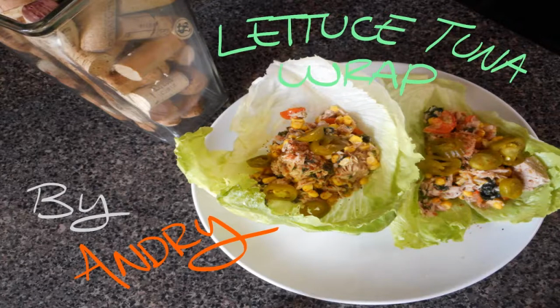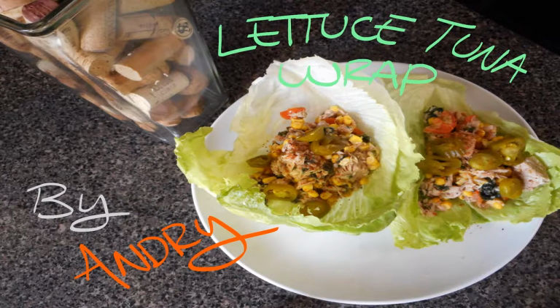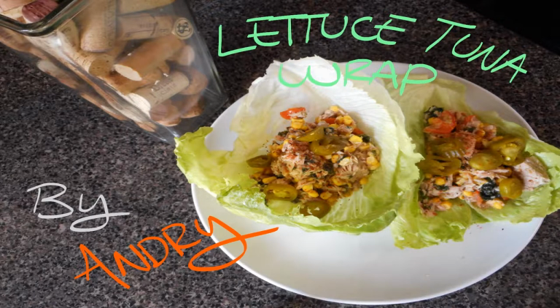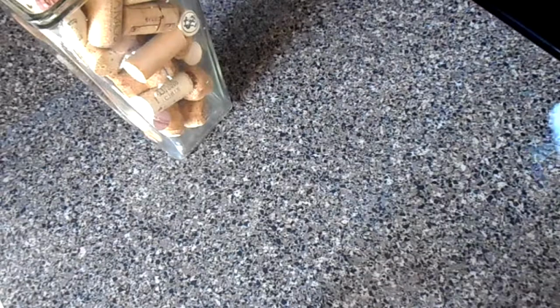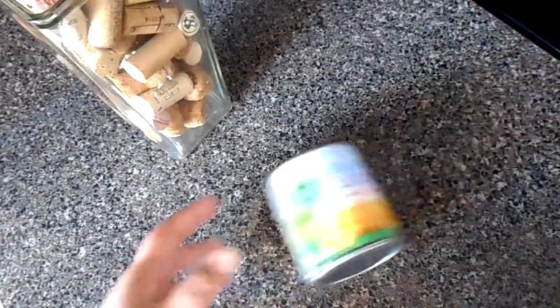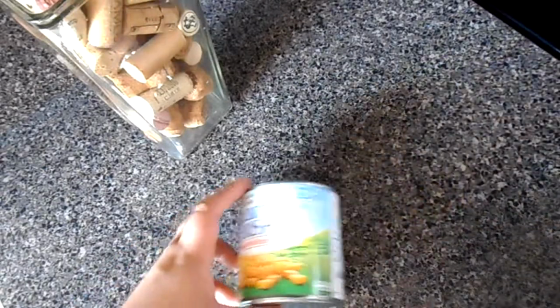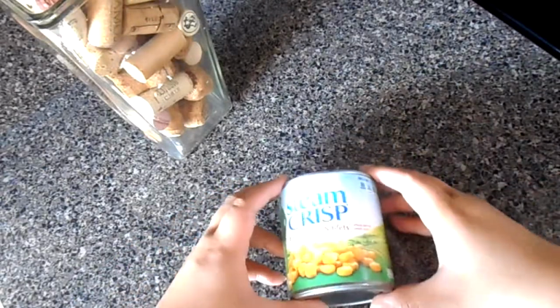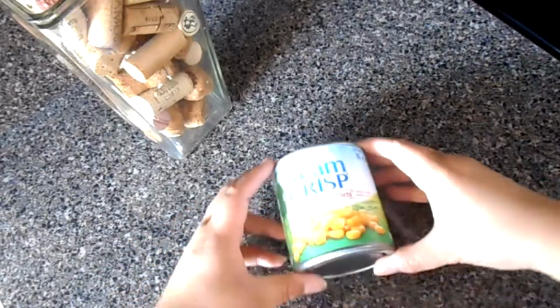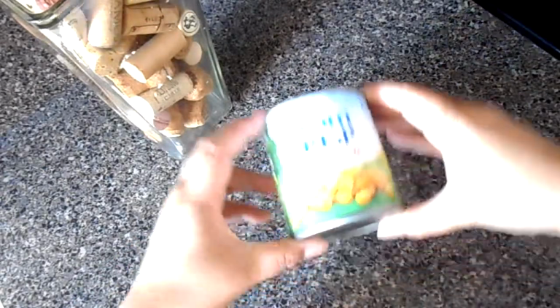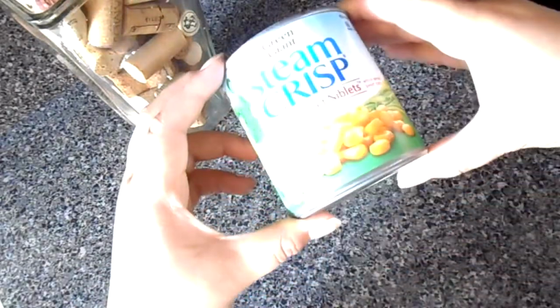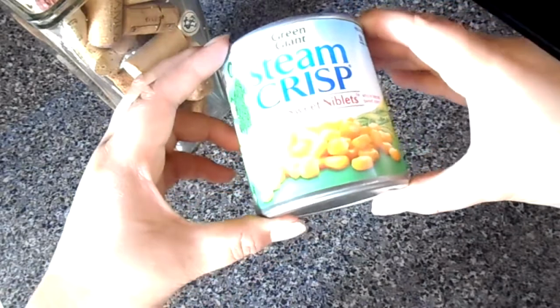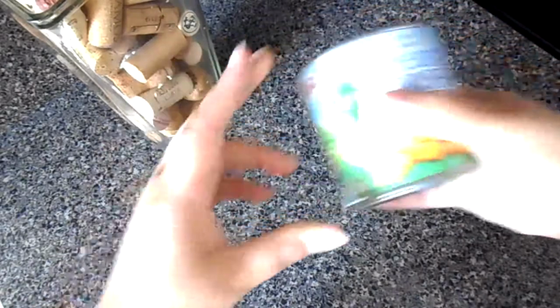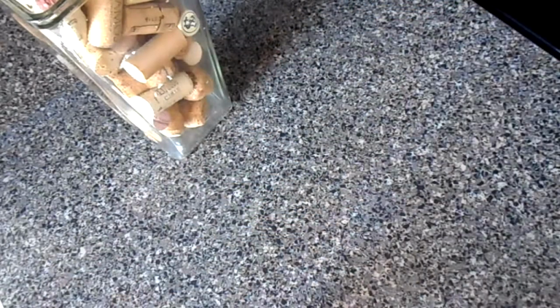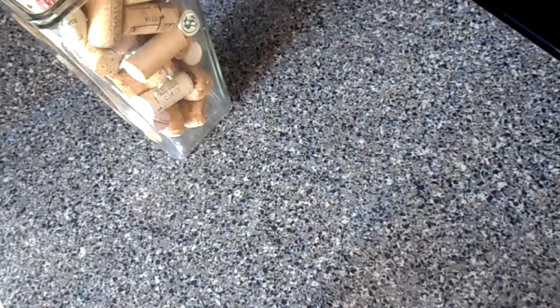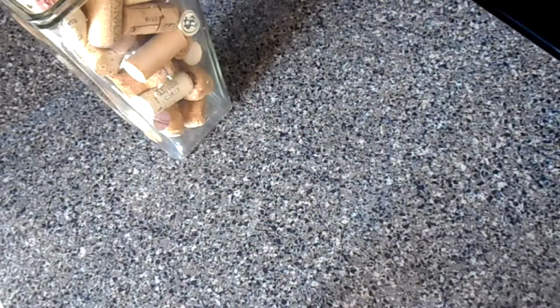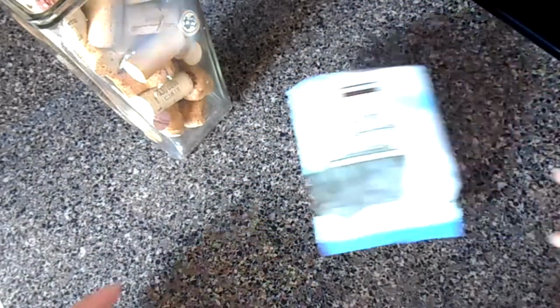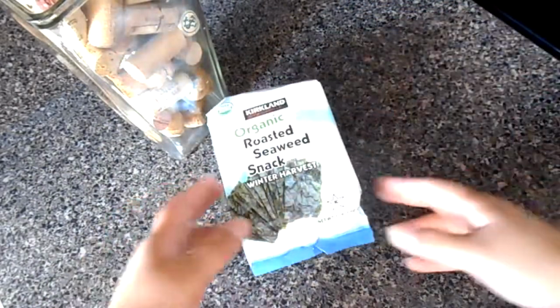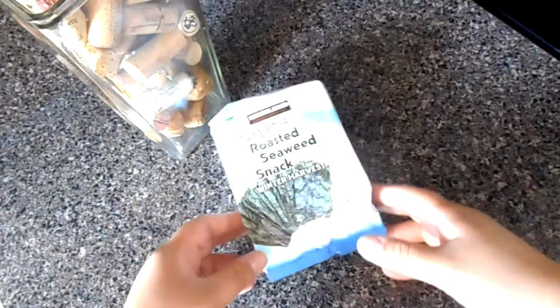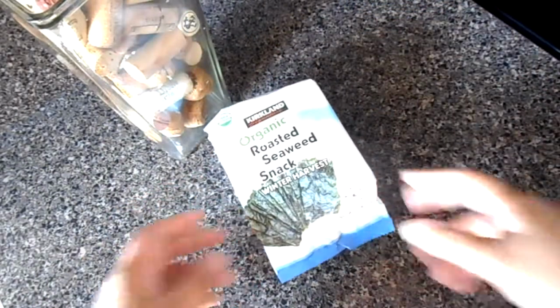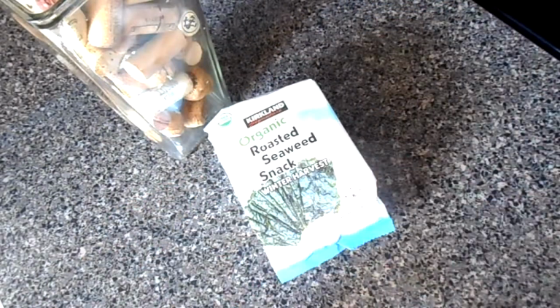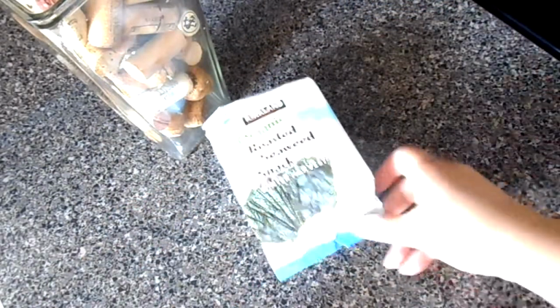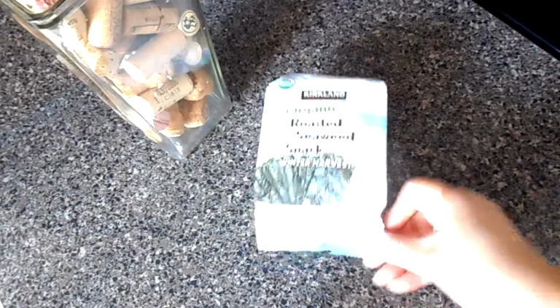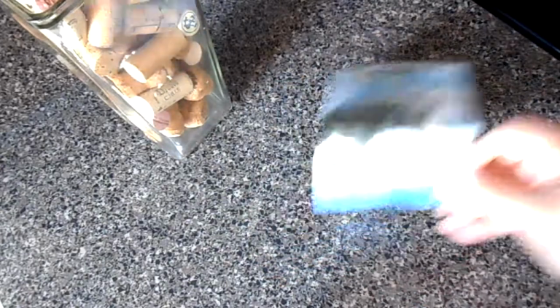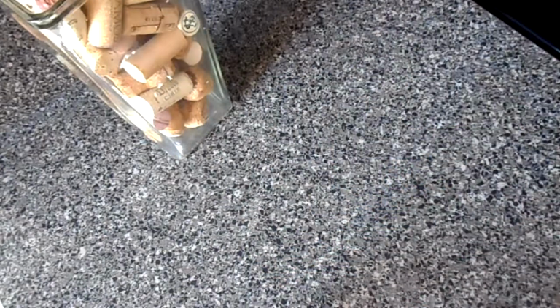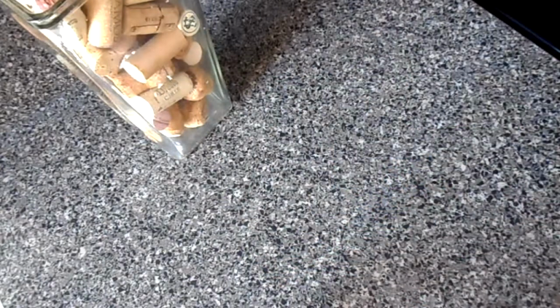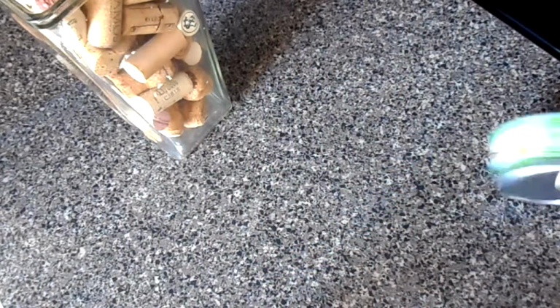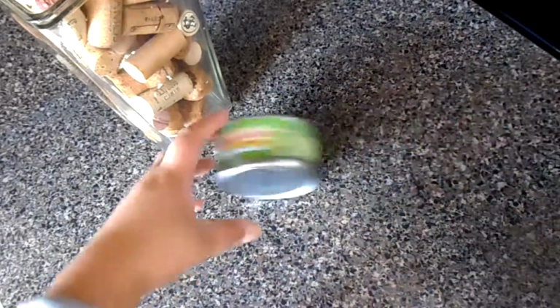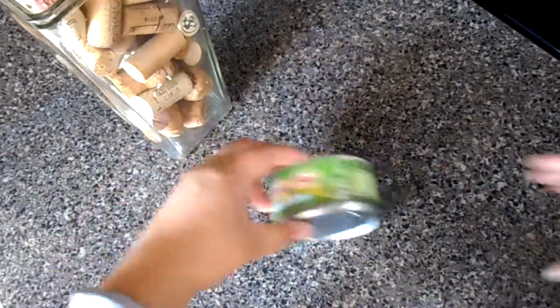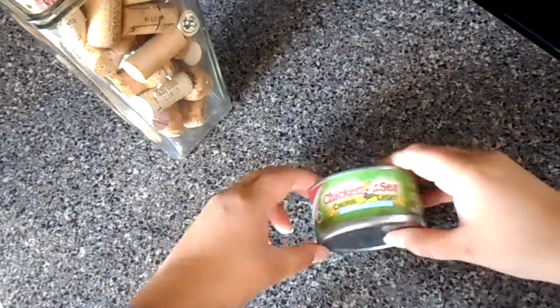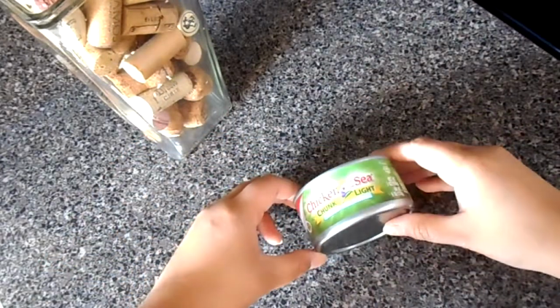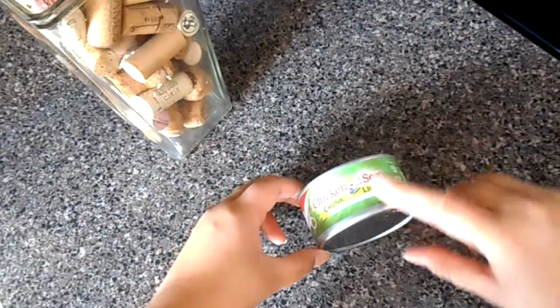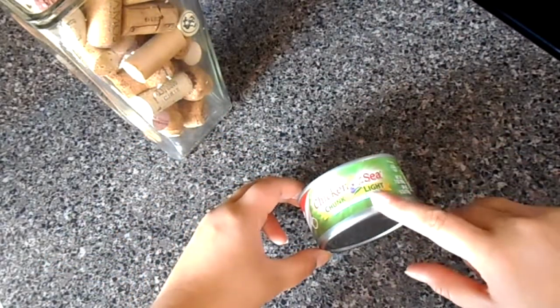Hello everybody and welcome to another episode of As You Burned, where if I can cook it then you can cook it too, probably better than me. Right now we're gonna be doing a lettuce tuna wrap. I made this recipe the other day and it was delicious.